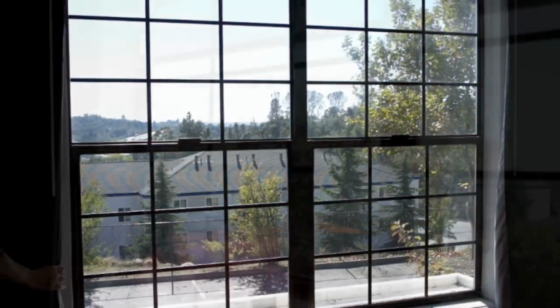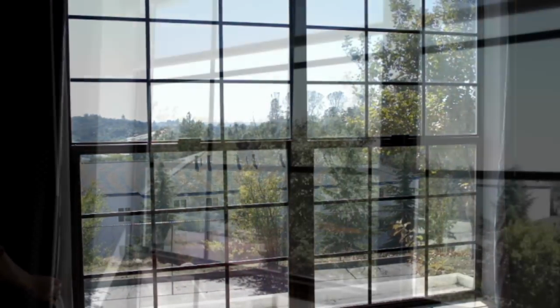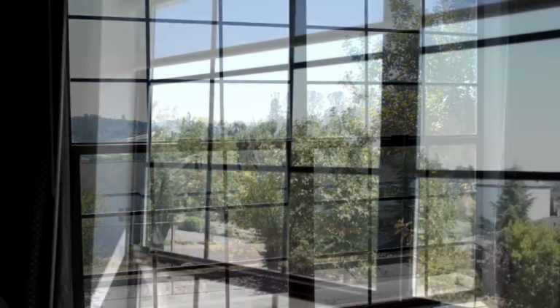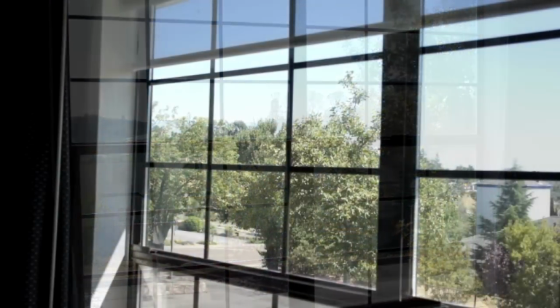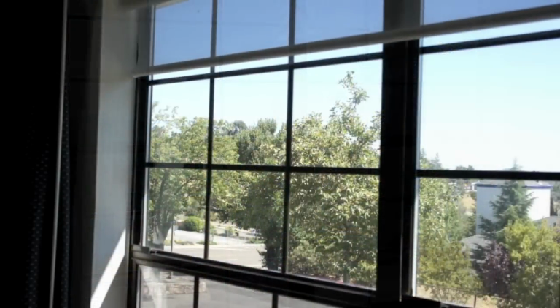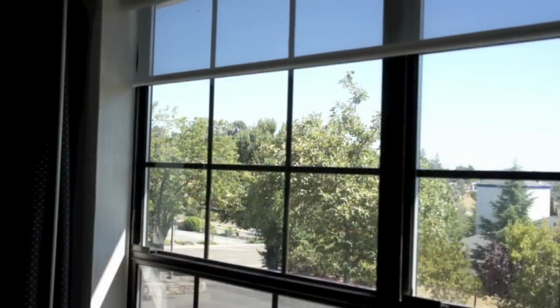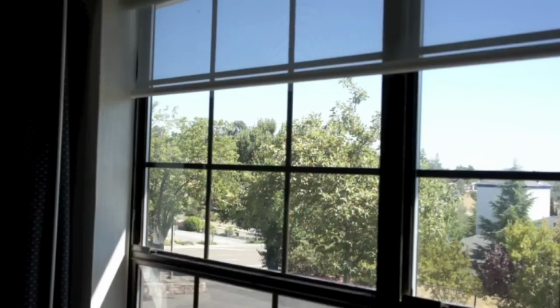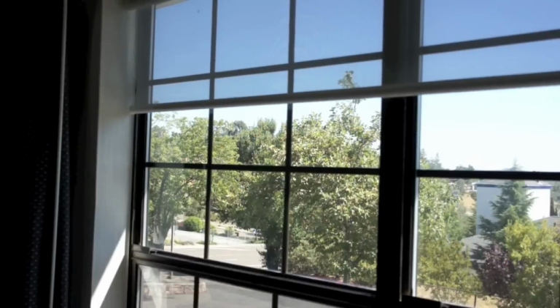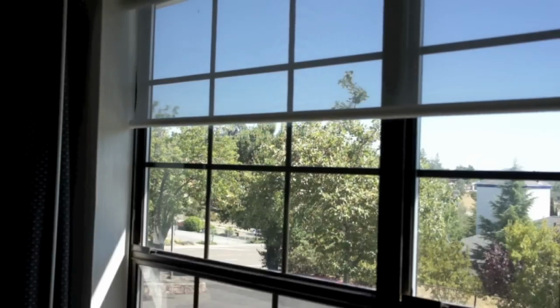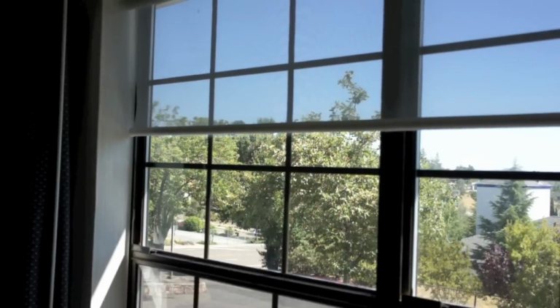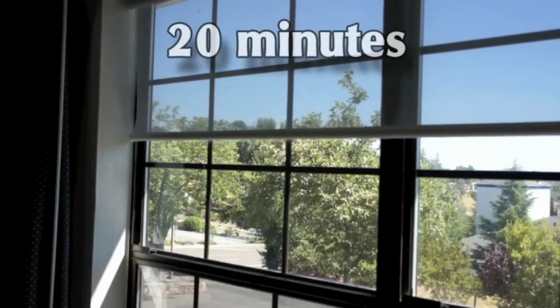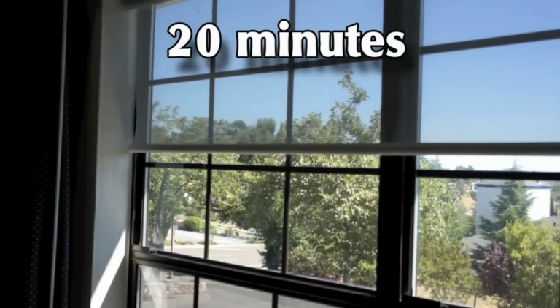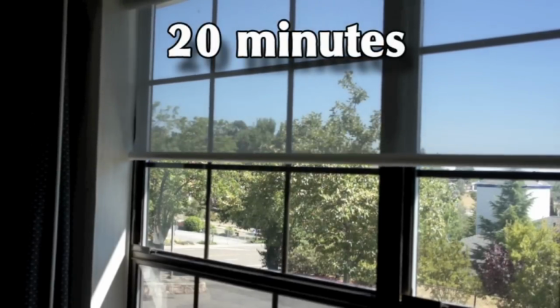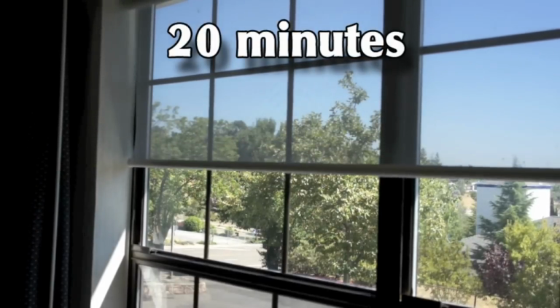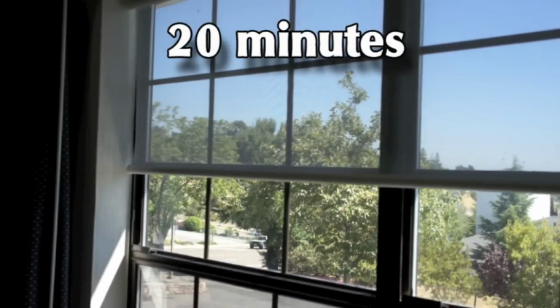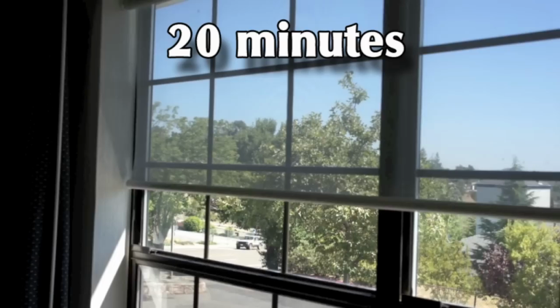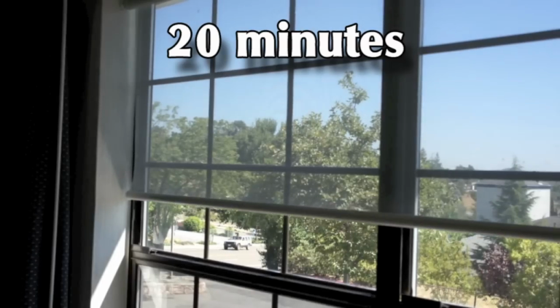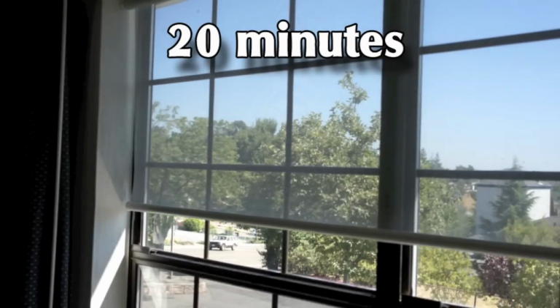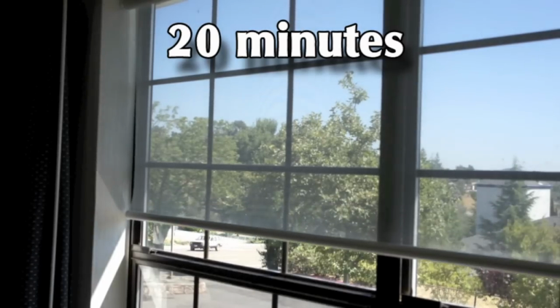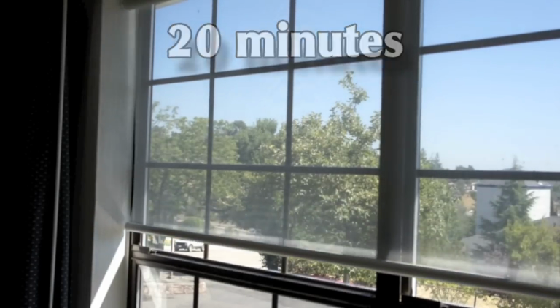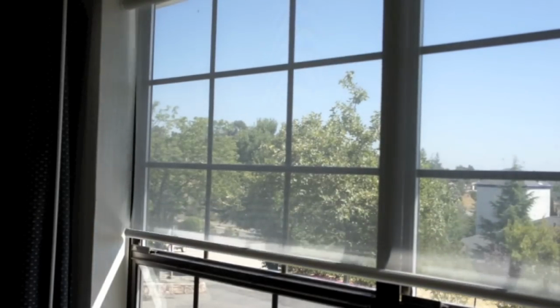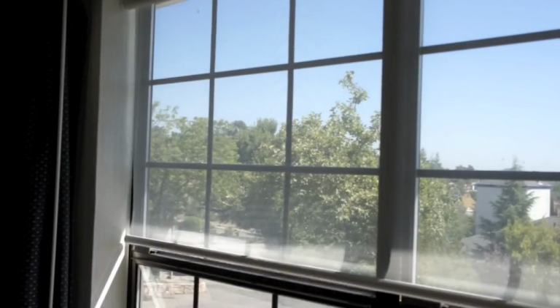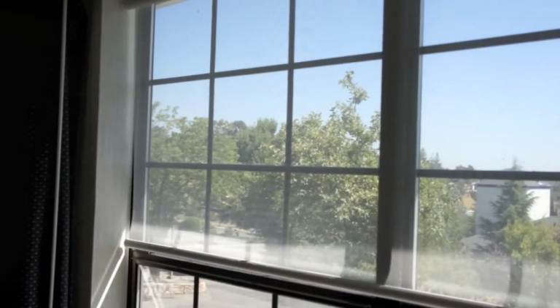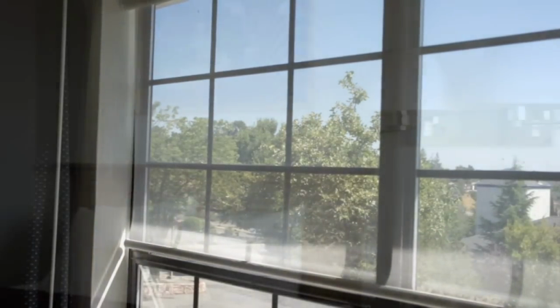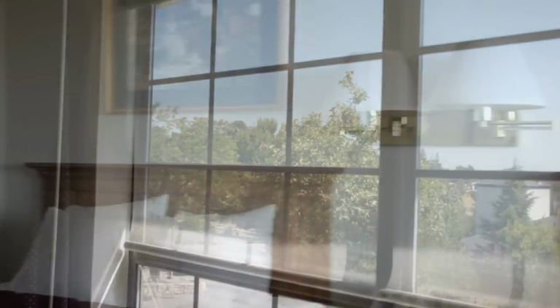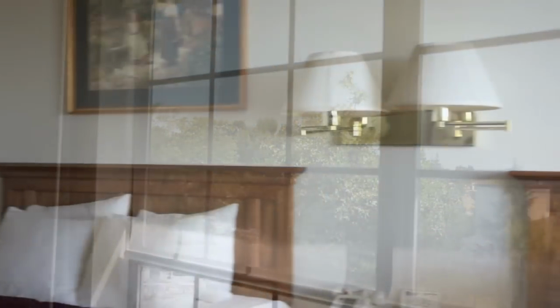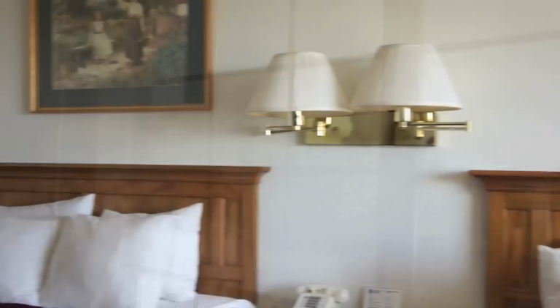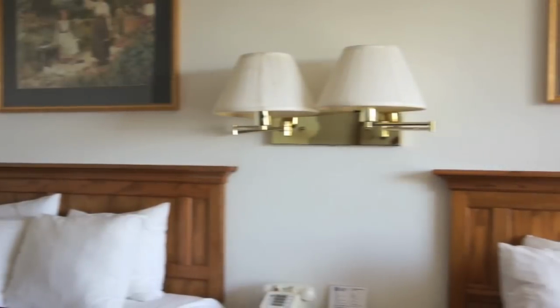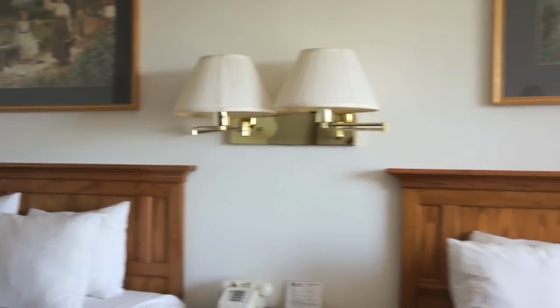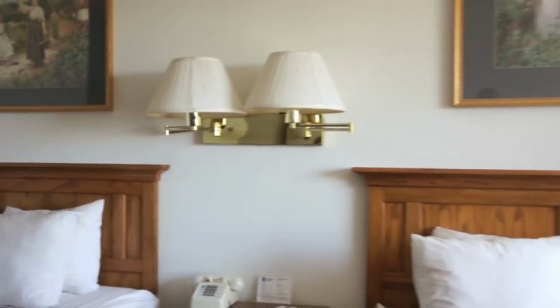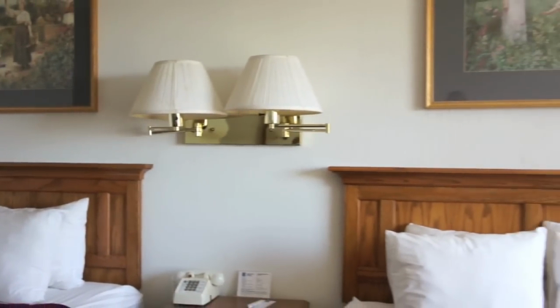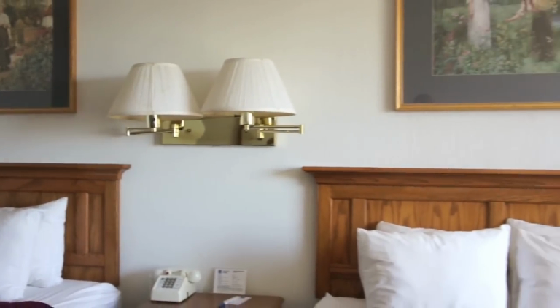After 20 minutes, the room with a Solar Comfort radiant barrier material had reduced the temperature by 10 degrees and reached the thermostat's set point. The cooler shut off.